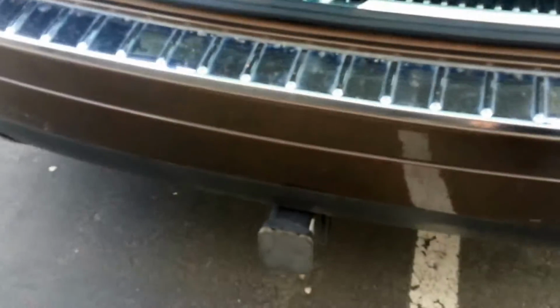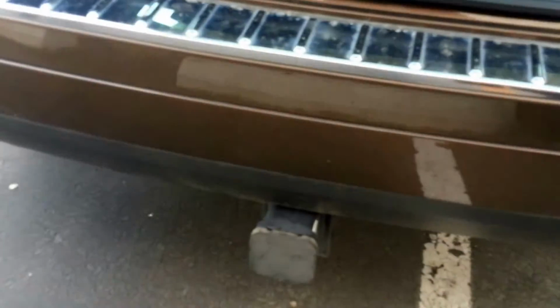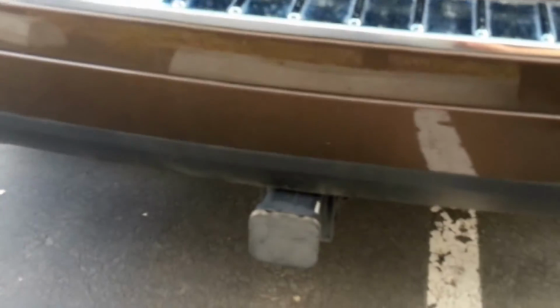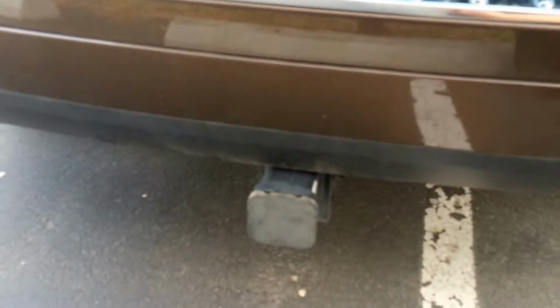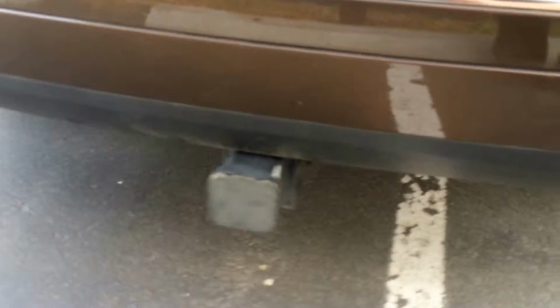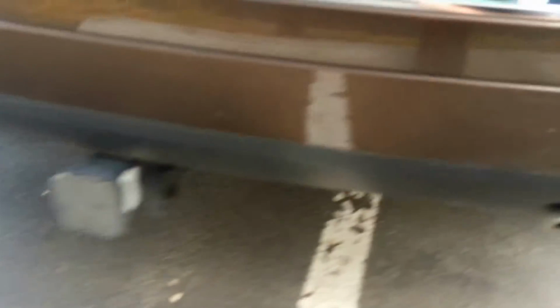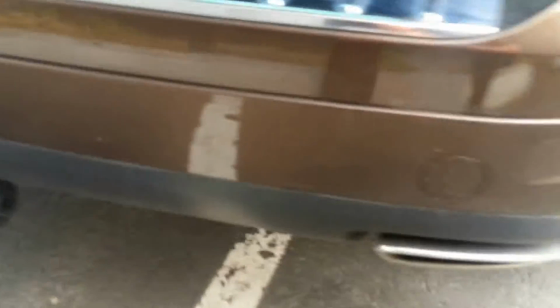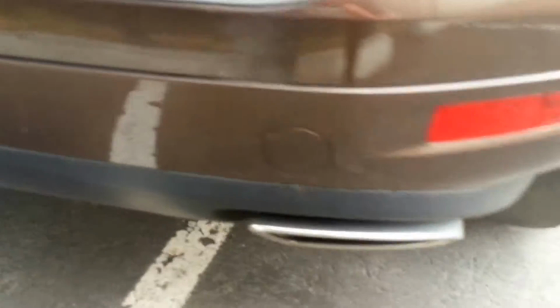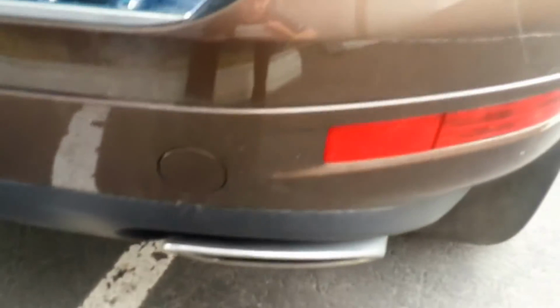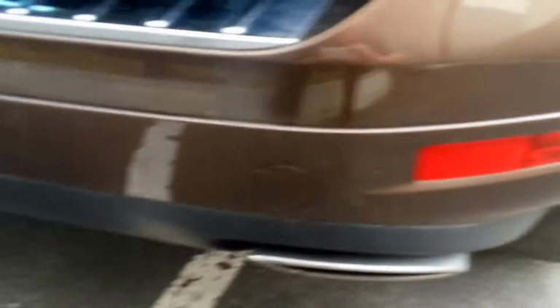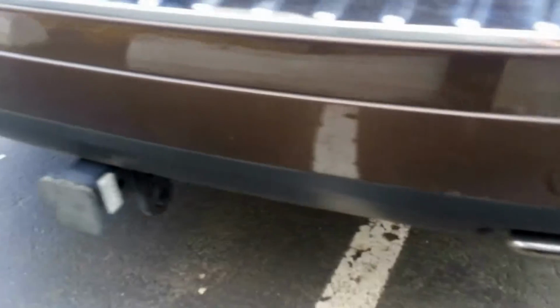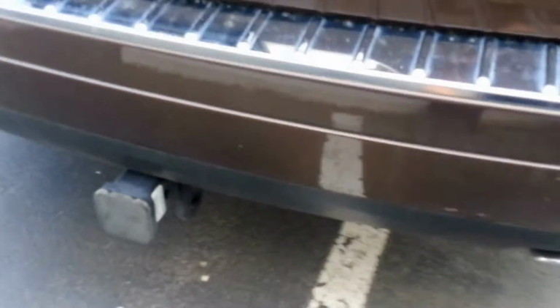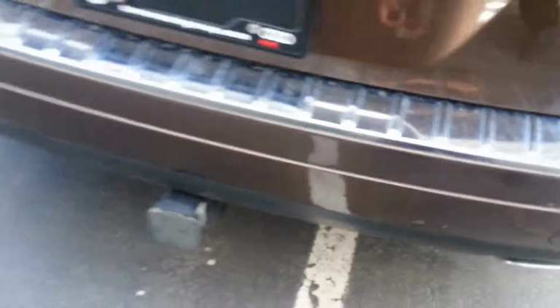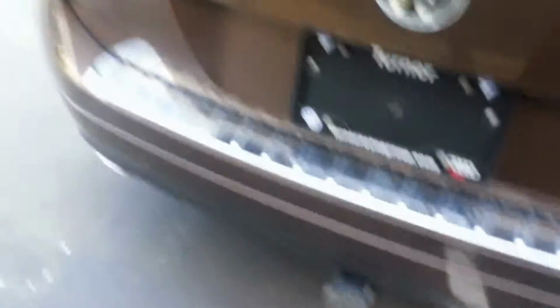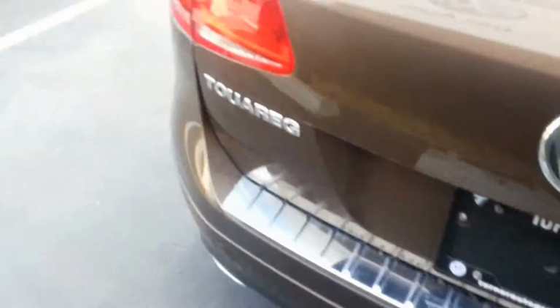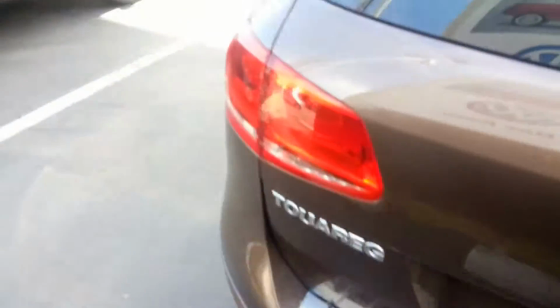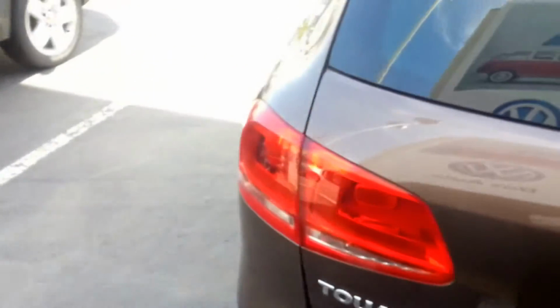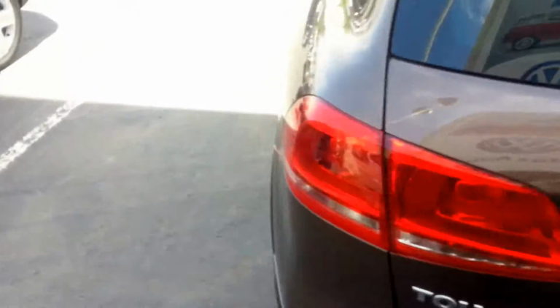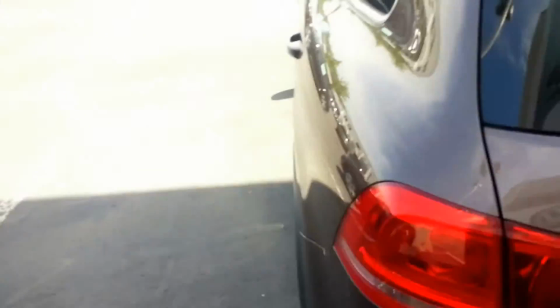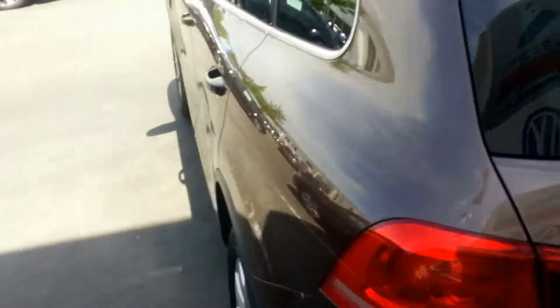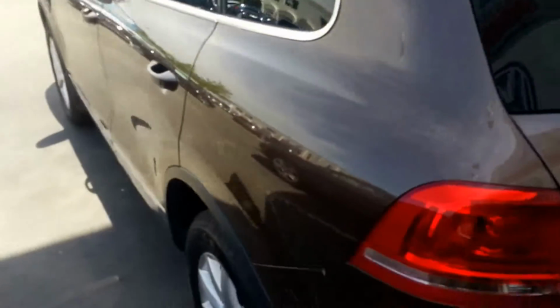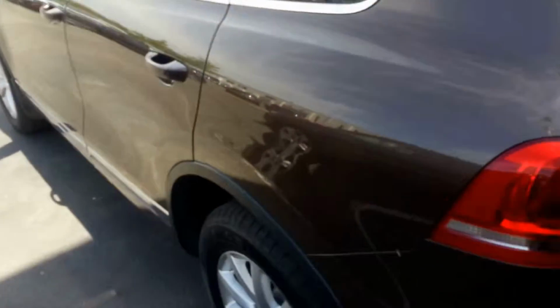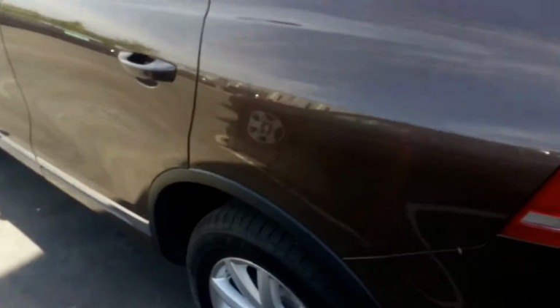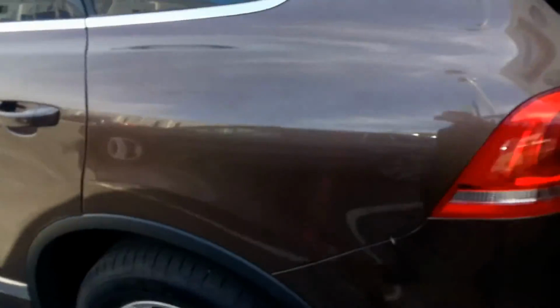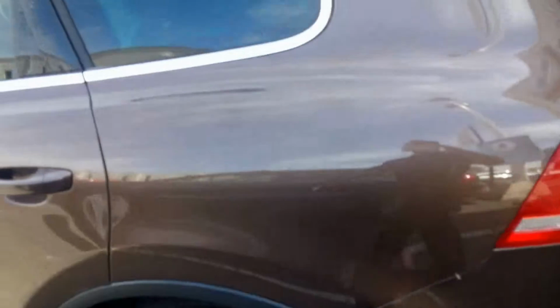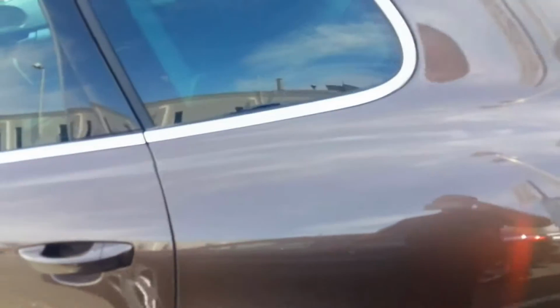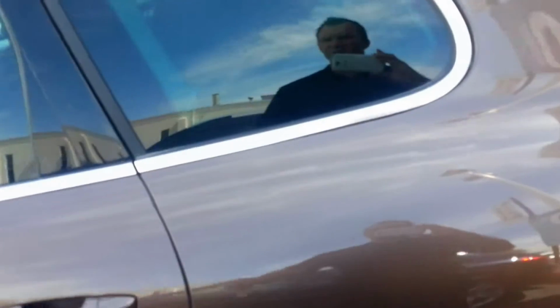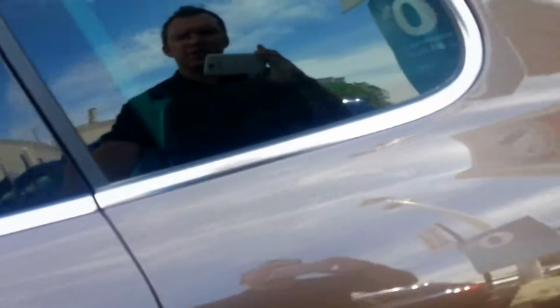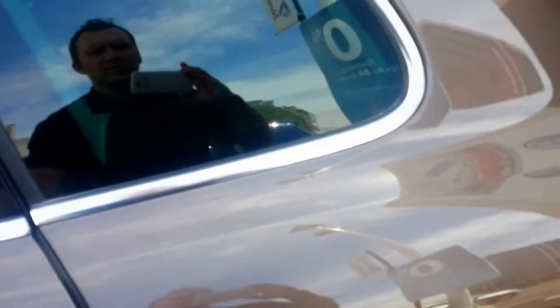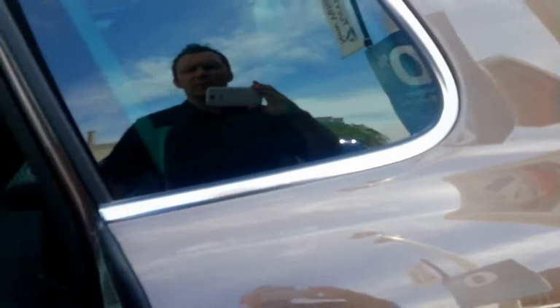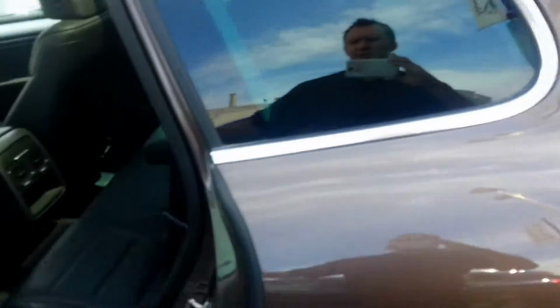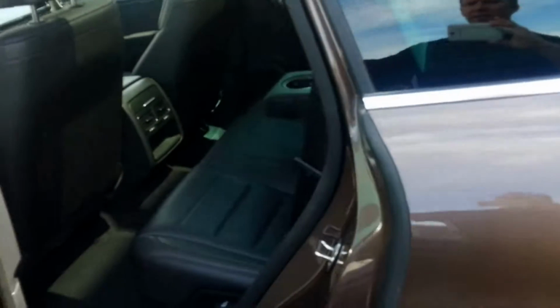You've got a tow hitch and chrome exhaust. The Touareg TDI is capable of towing over 7,700 pounds, which is incredible for a vehicle this size.